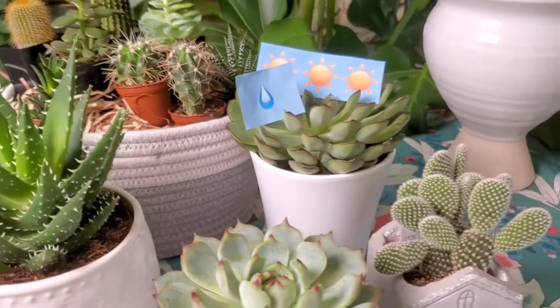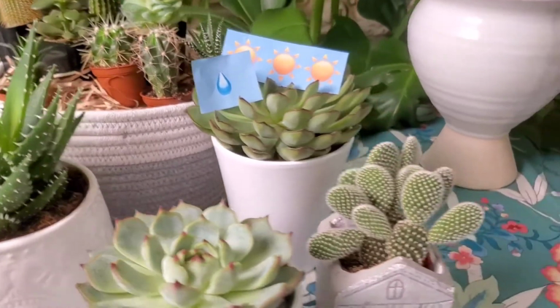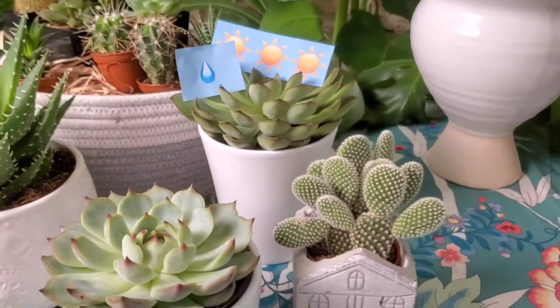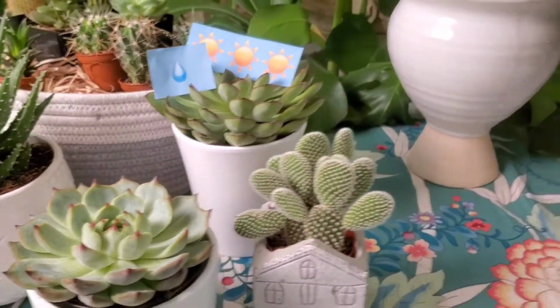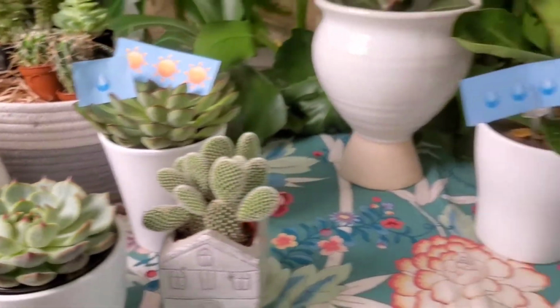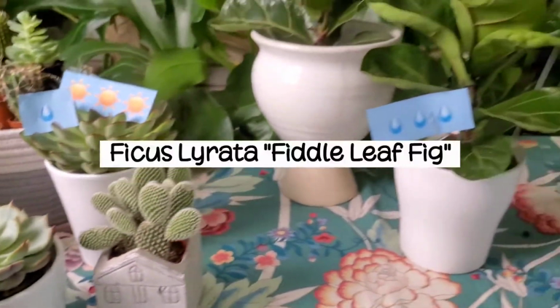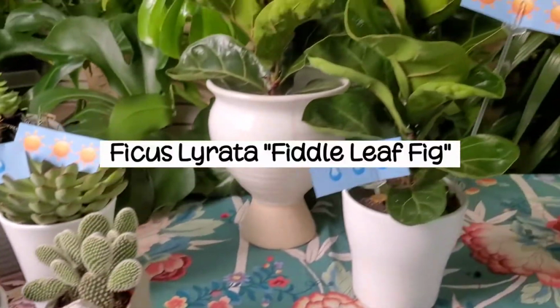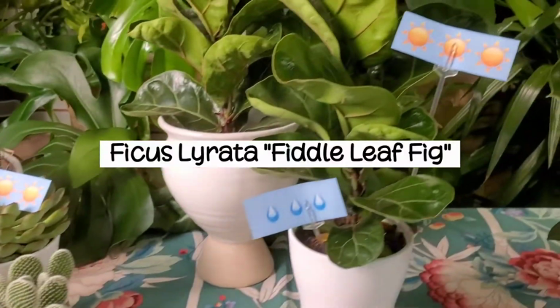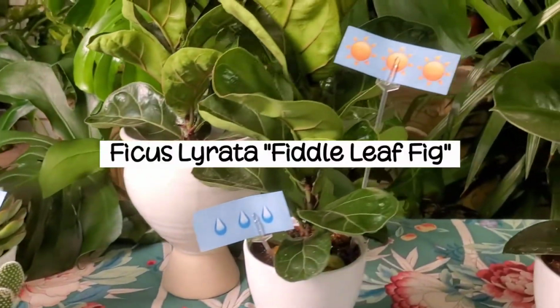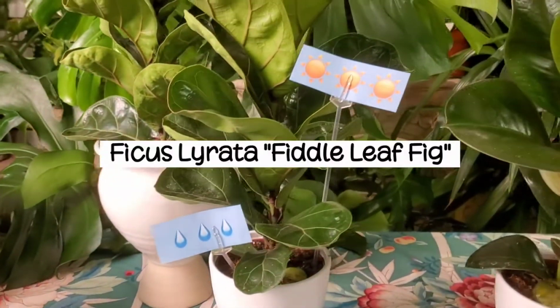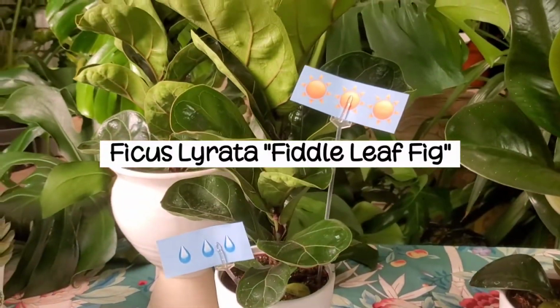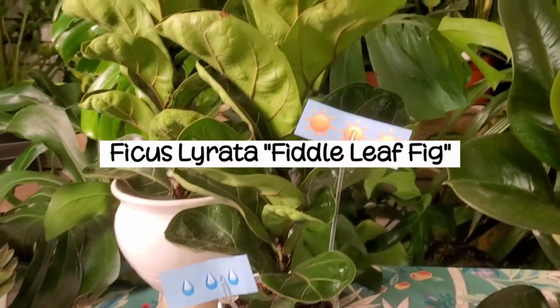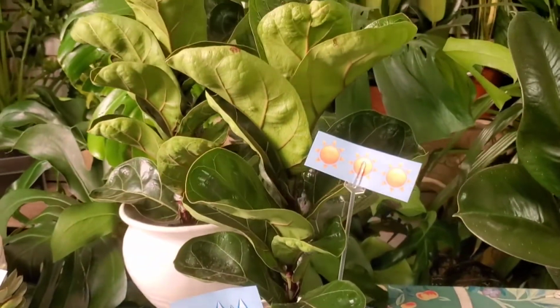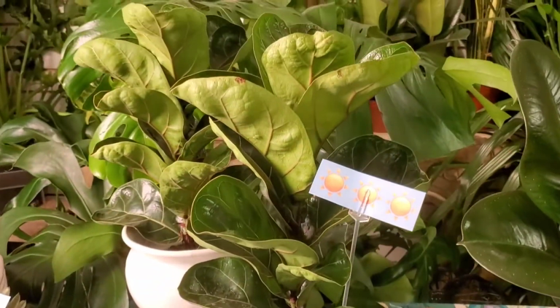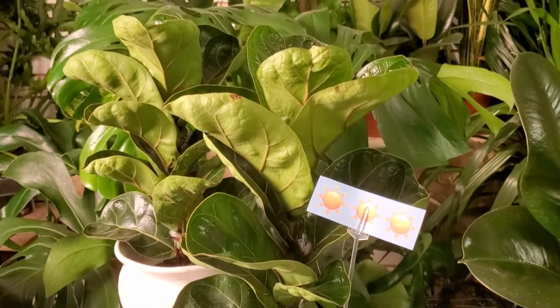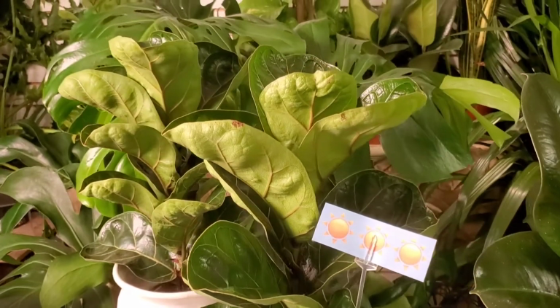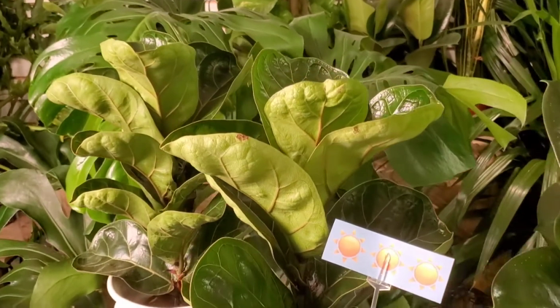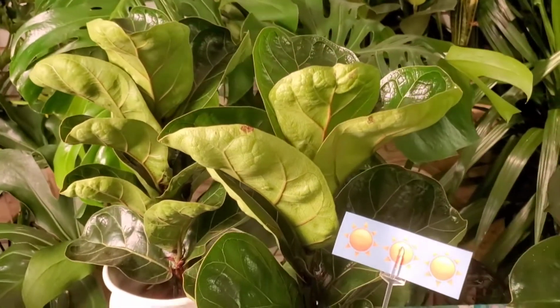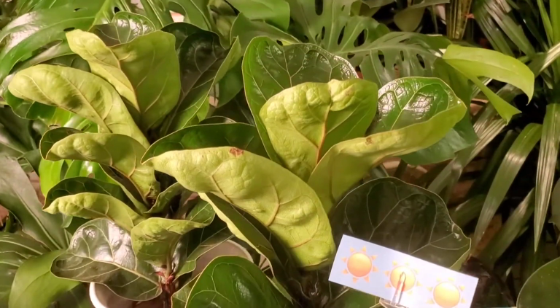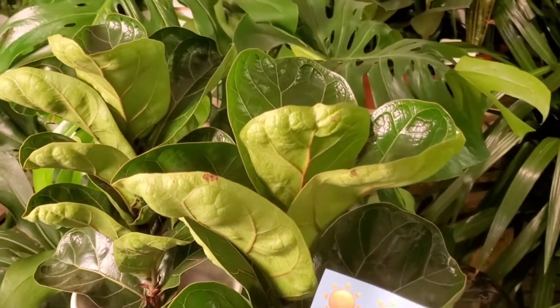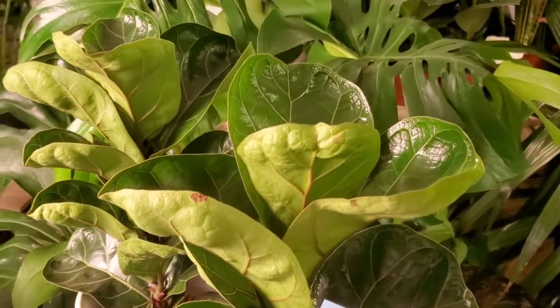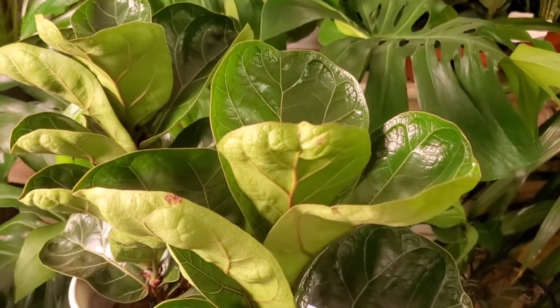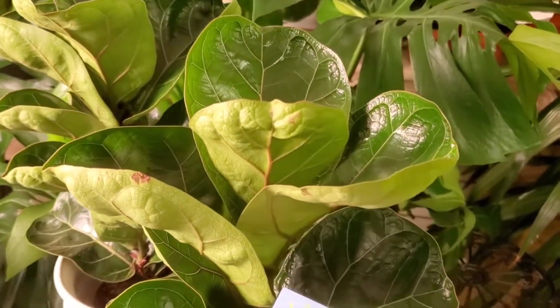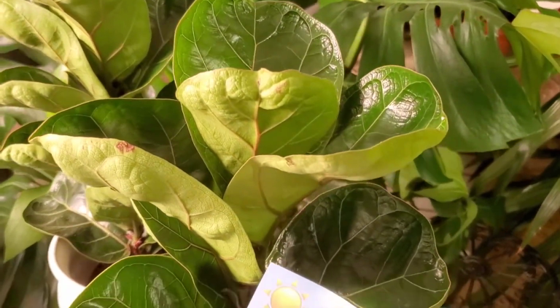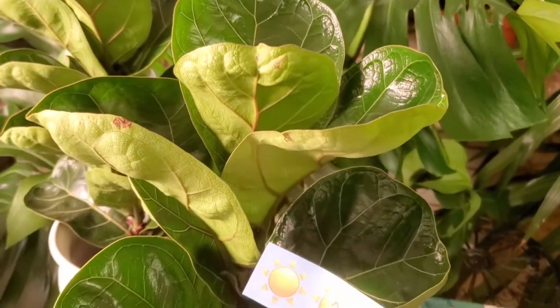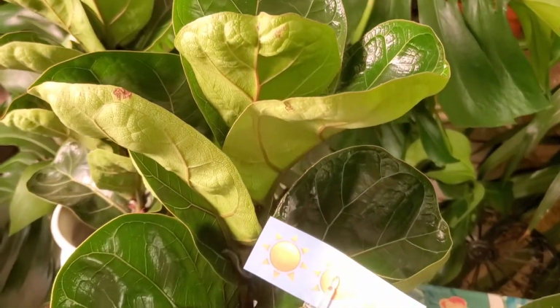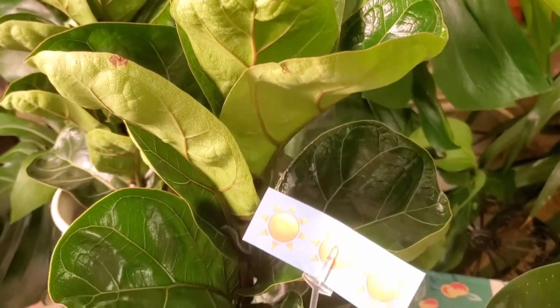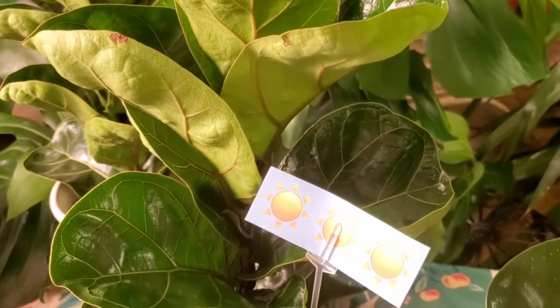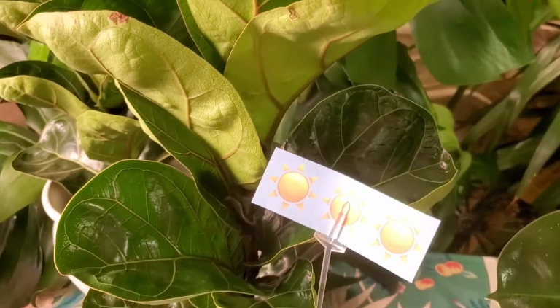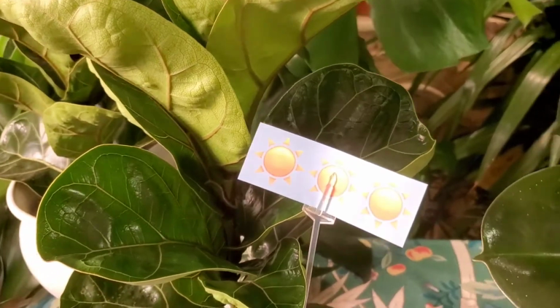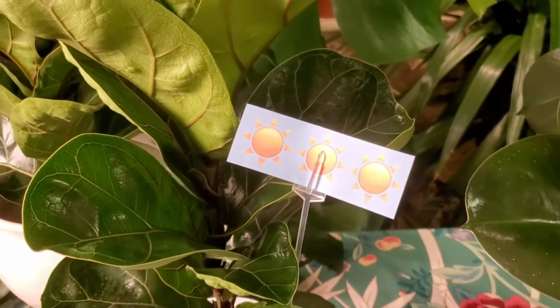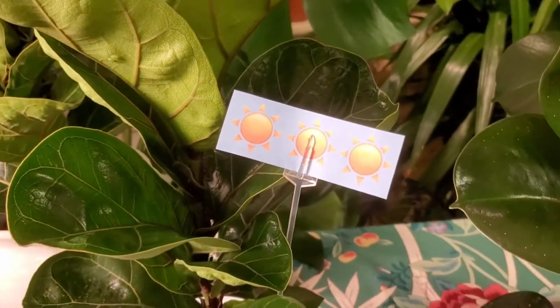These taller plants are fiddle leaf figs. They're actually in the ficus family and get their name from their unique leaf shape. Lately, they've been popular in home decor magazines and blogs.